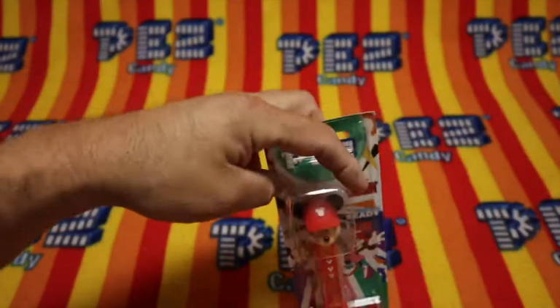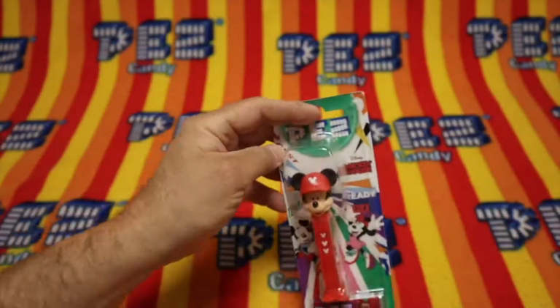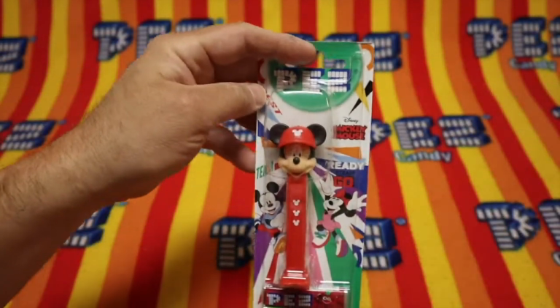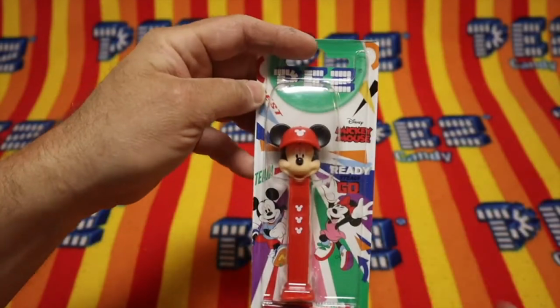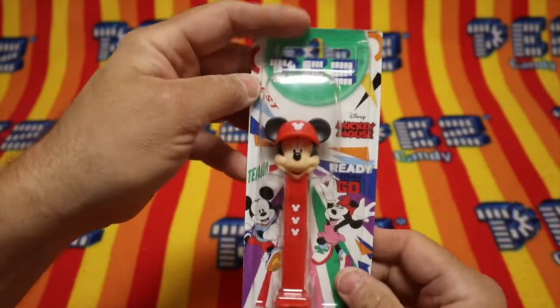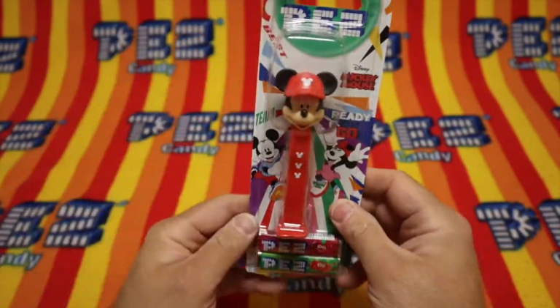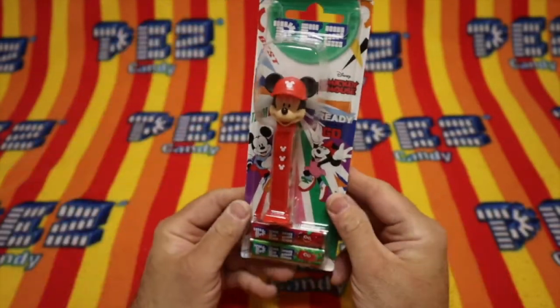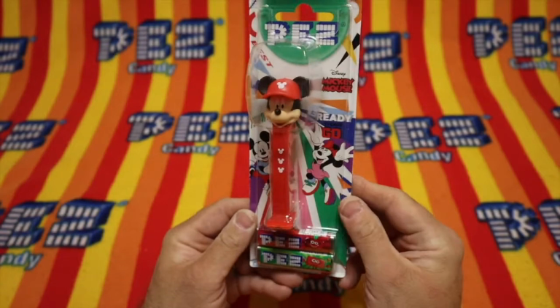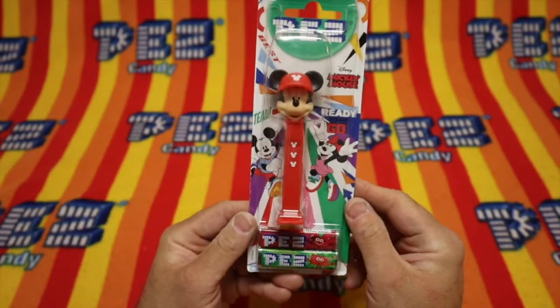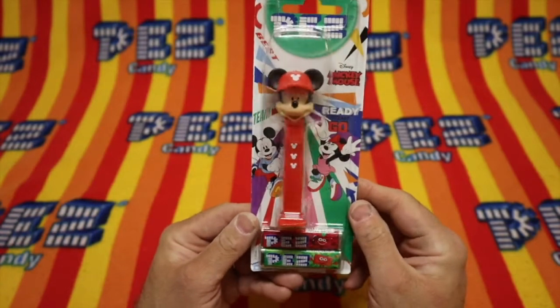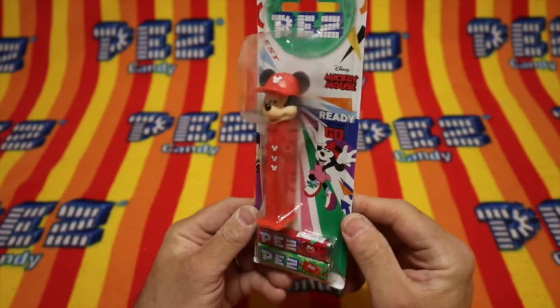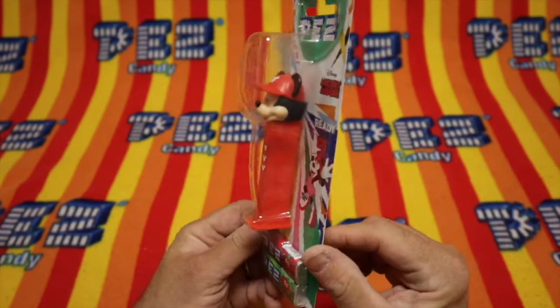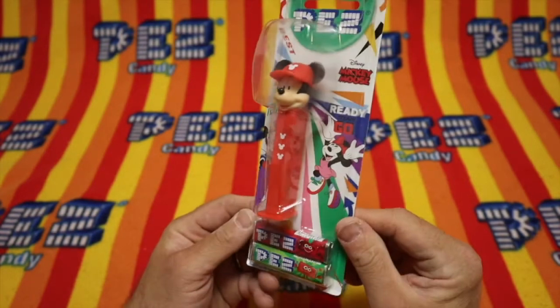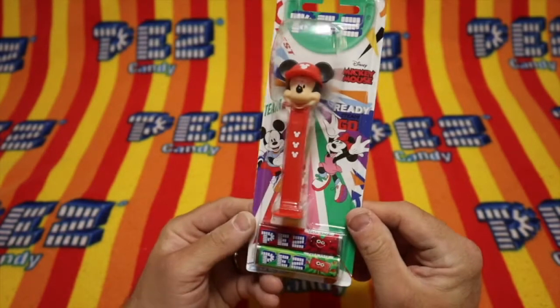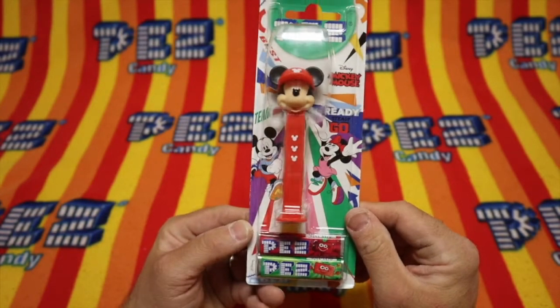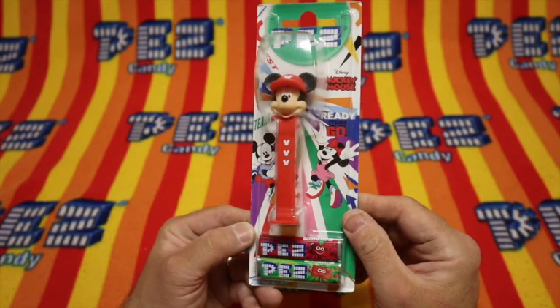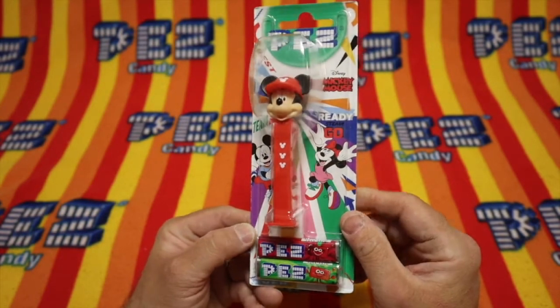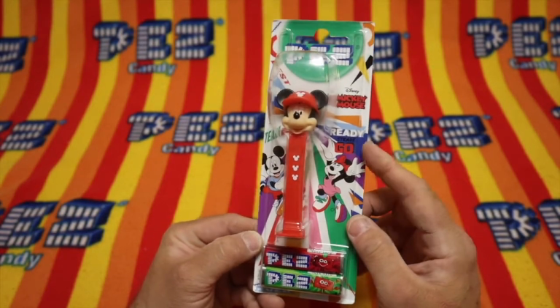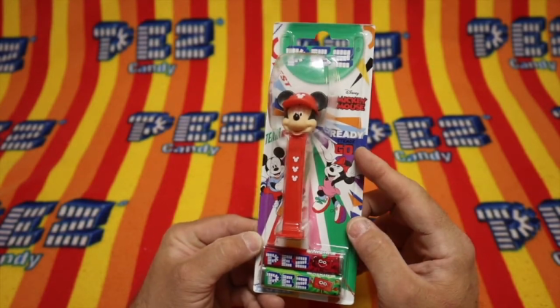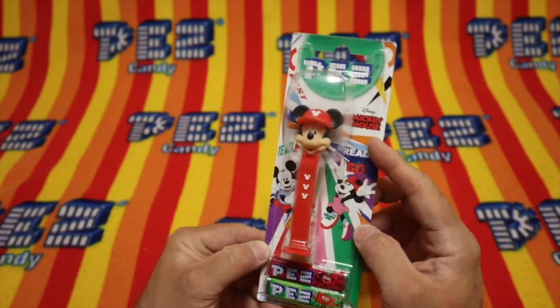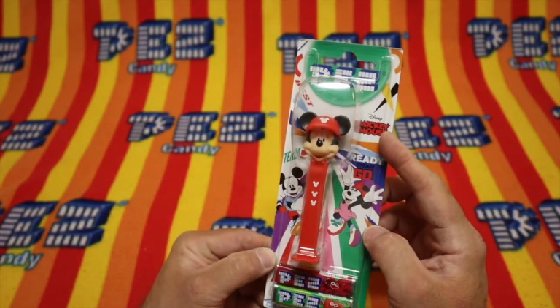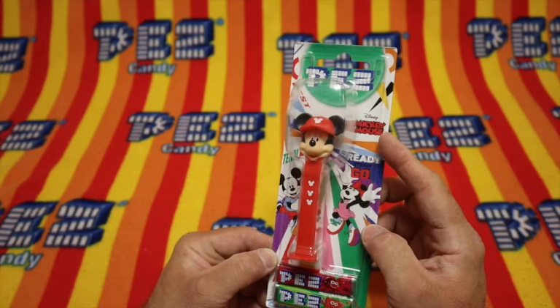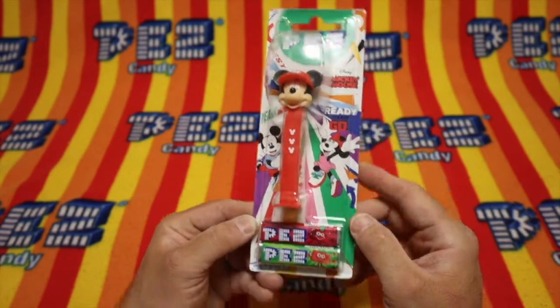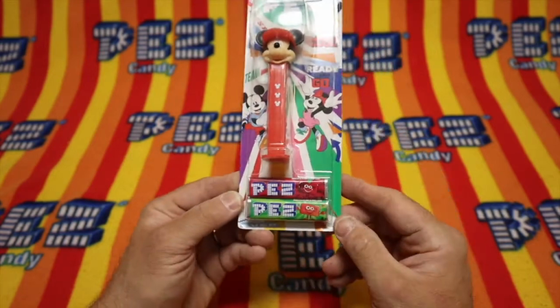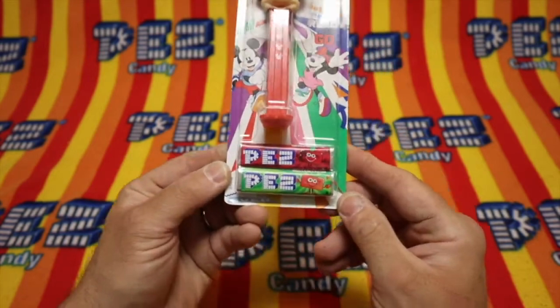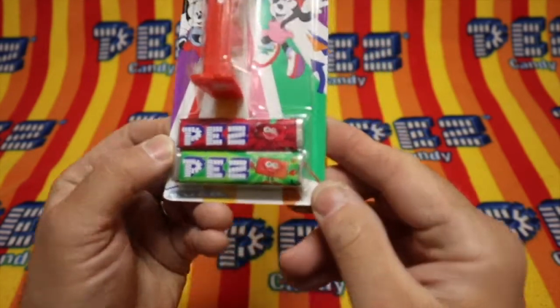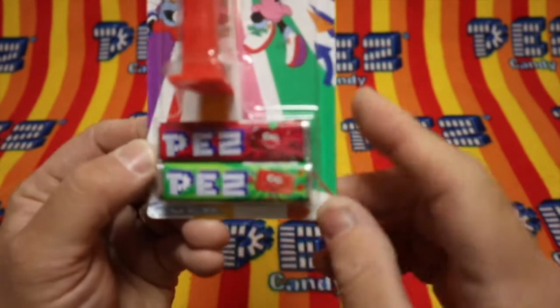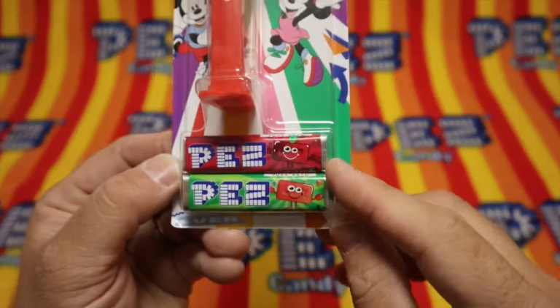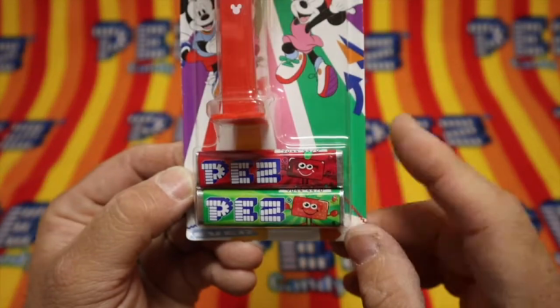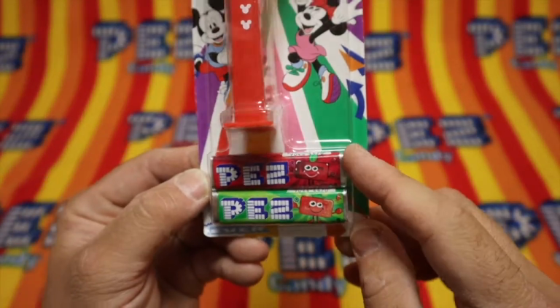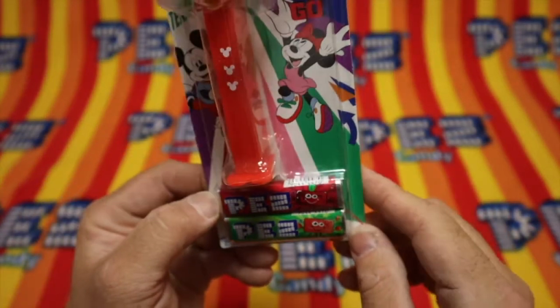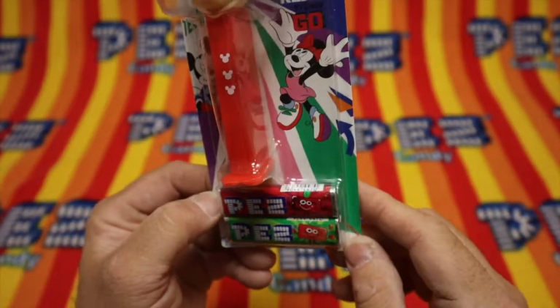Would you look at that? It is a red Mickey Mouse with a baseball cap. It says Team Ready Steady Go. Disney Mickey Mouse. Strawberry and Cherry Pez.